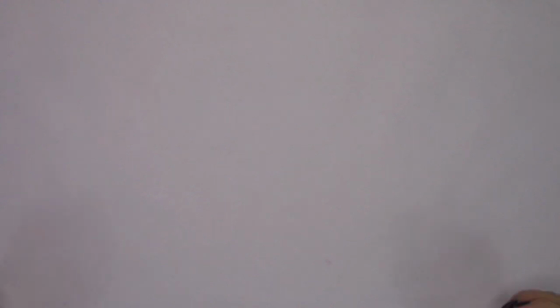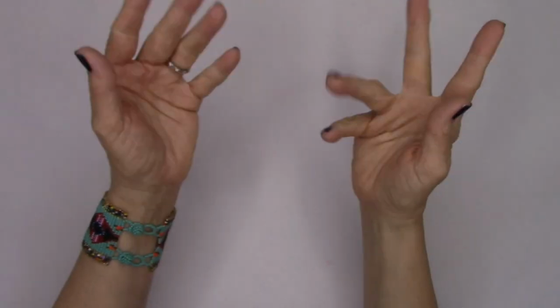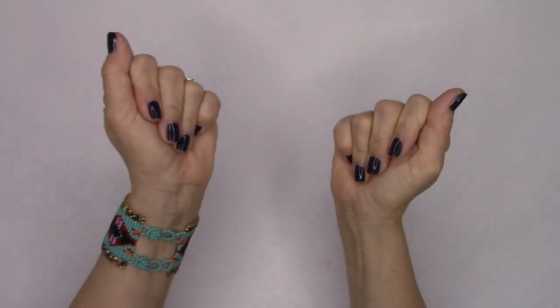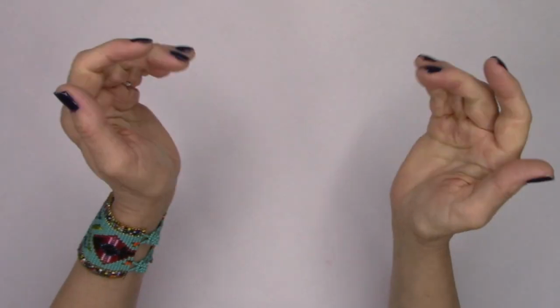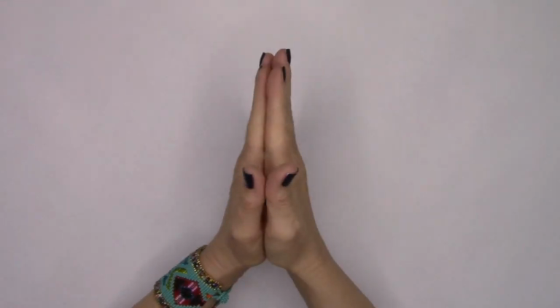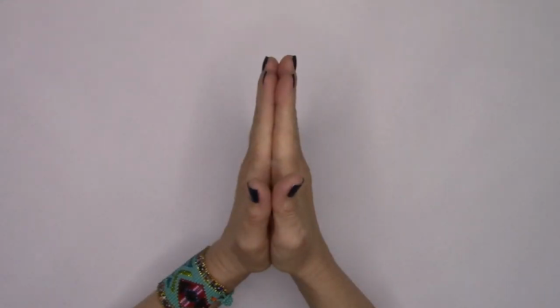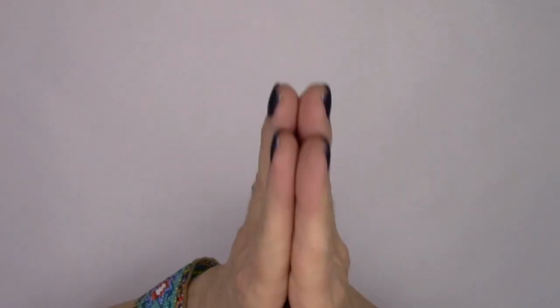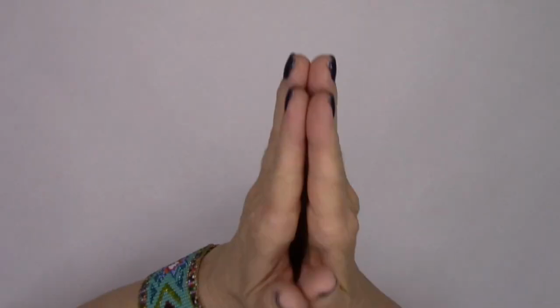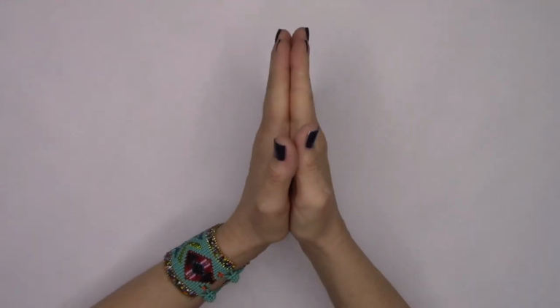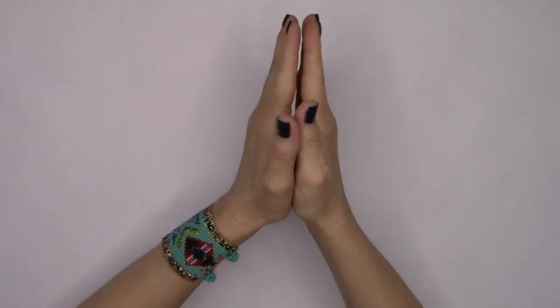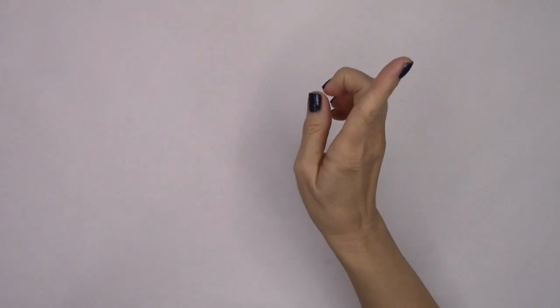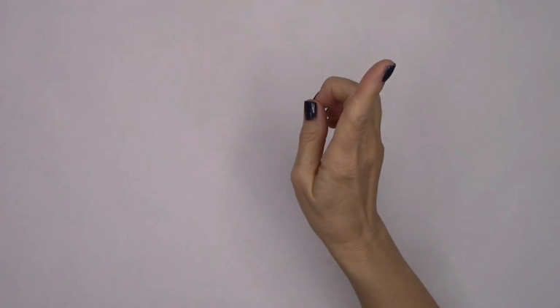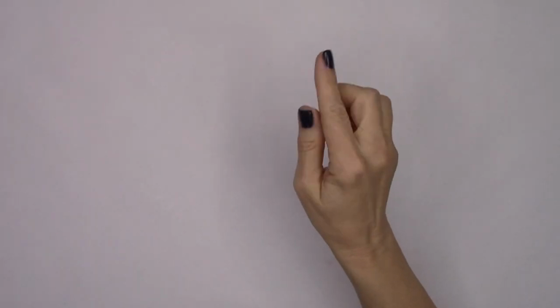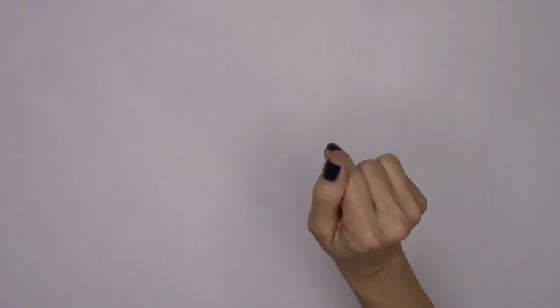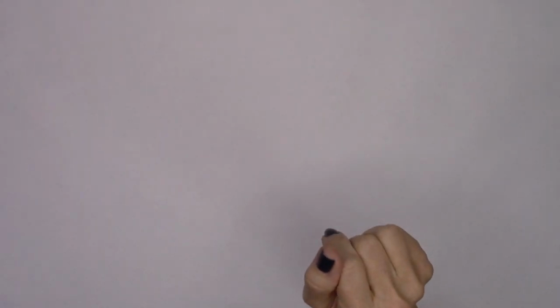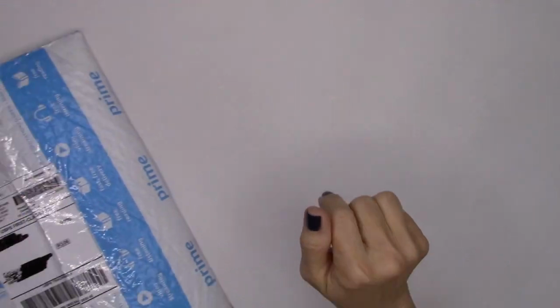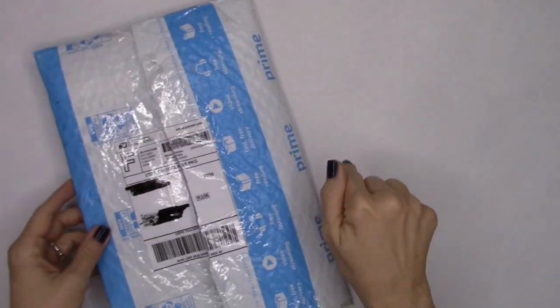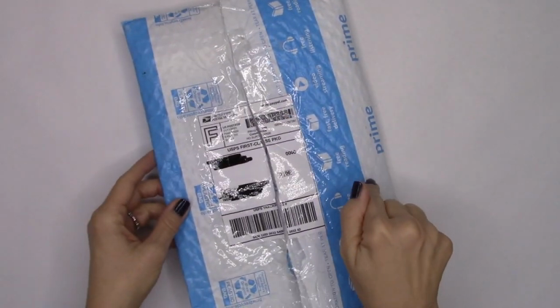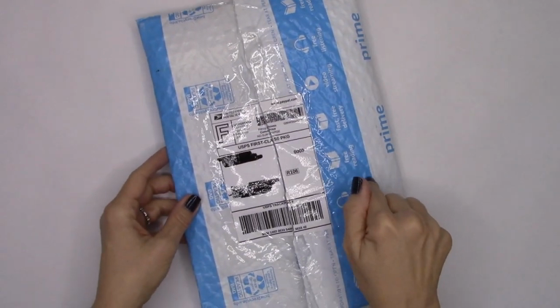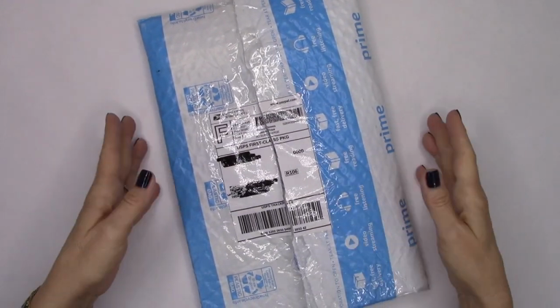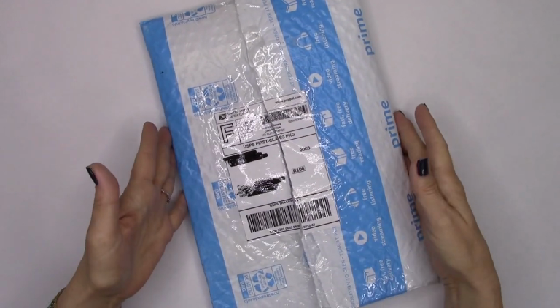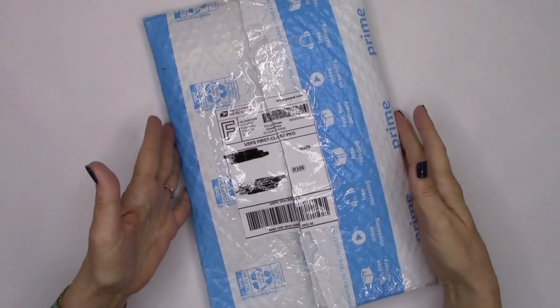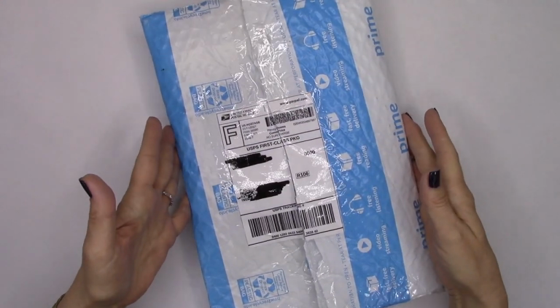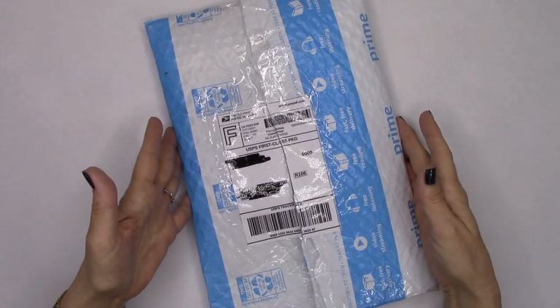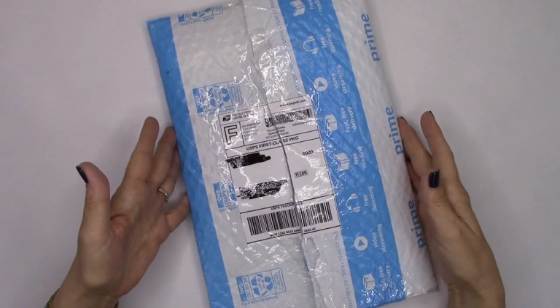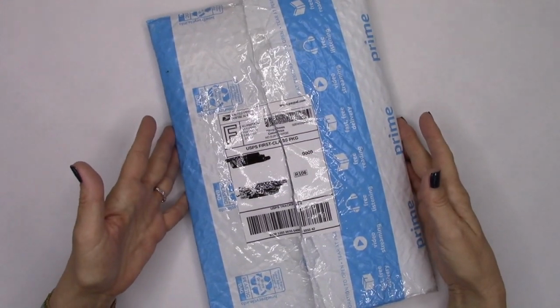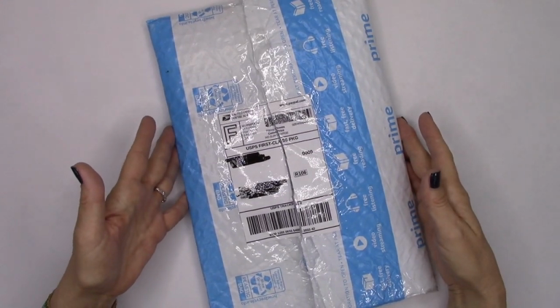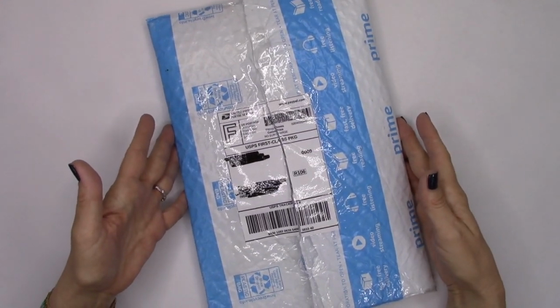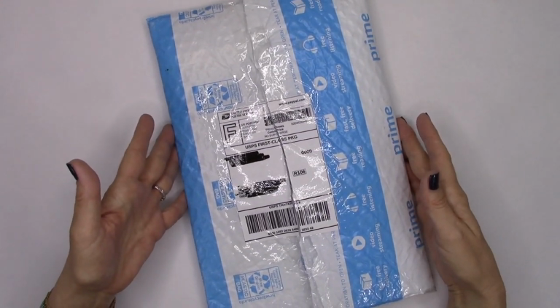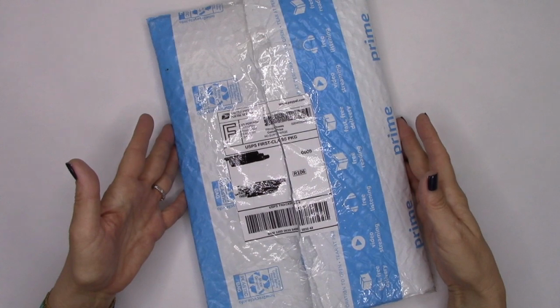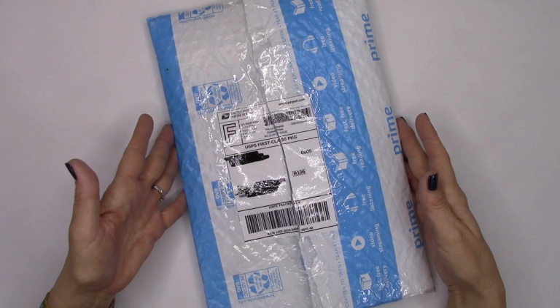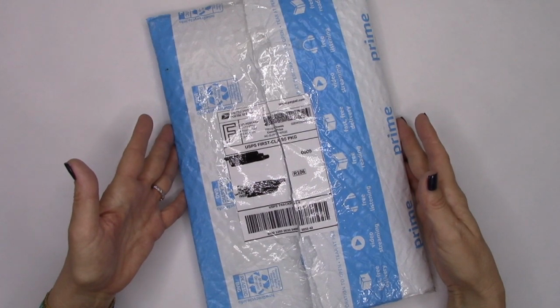Hey everyone, it's Kristen and today's the day. Today's the day I get to open - it's right here - the package that has been sent to me from Tiffany from Southern Gals Designs.